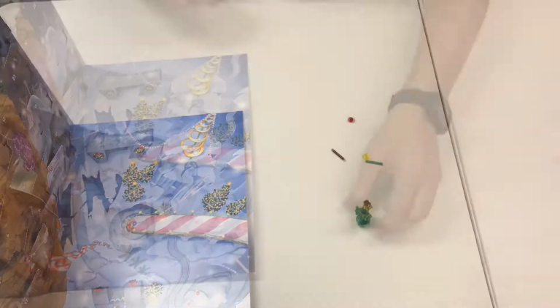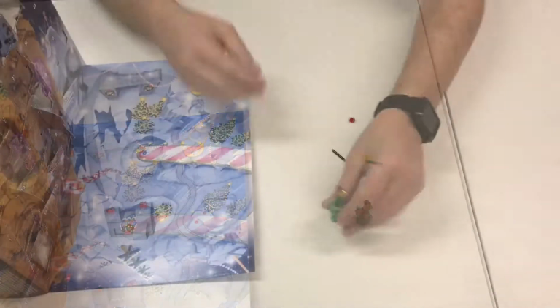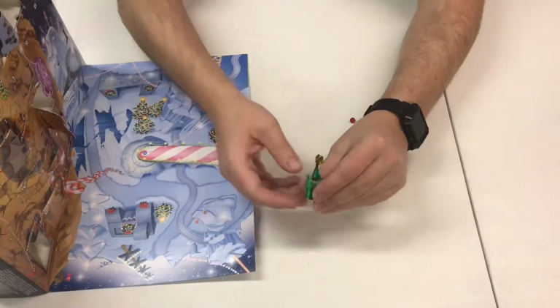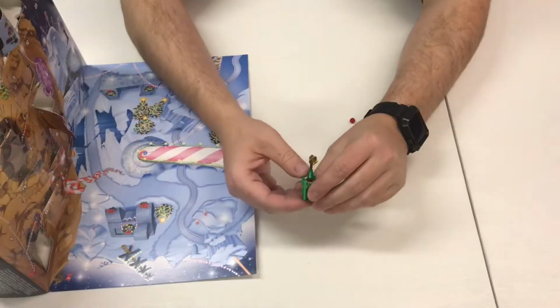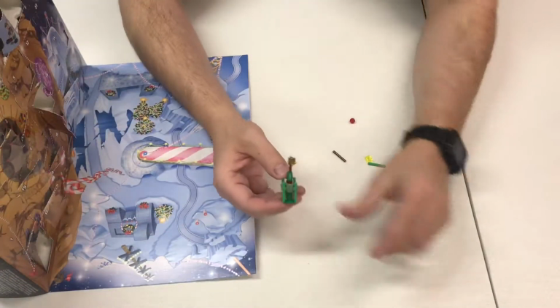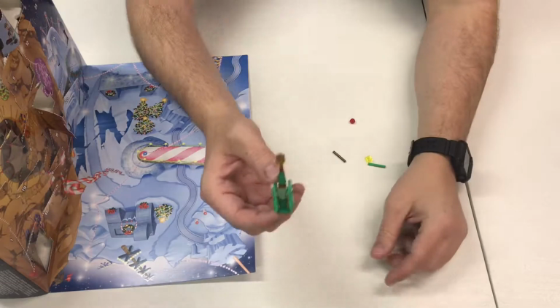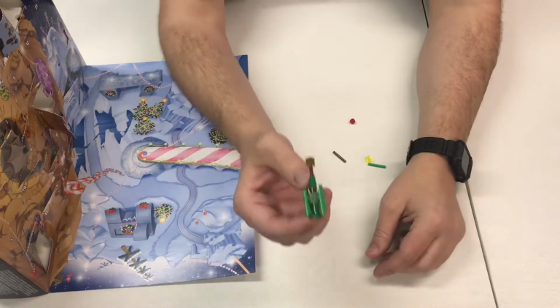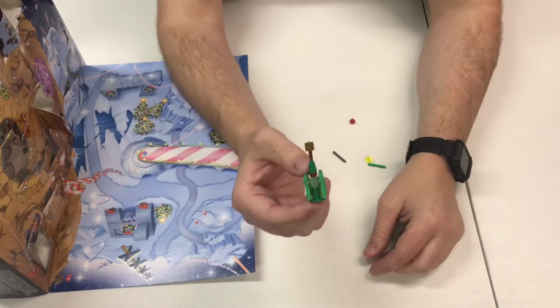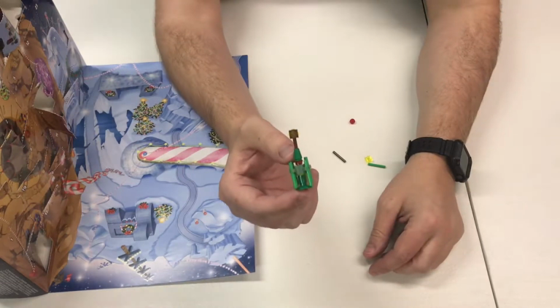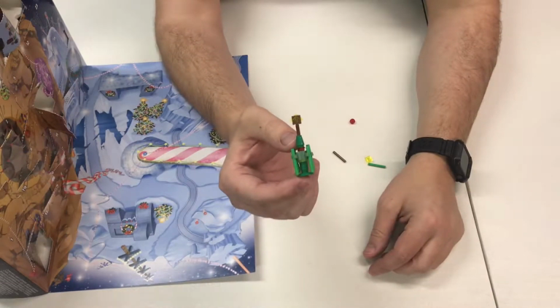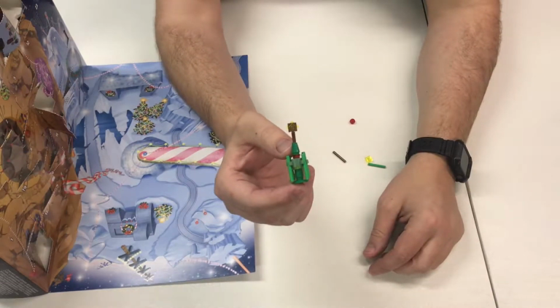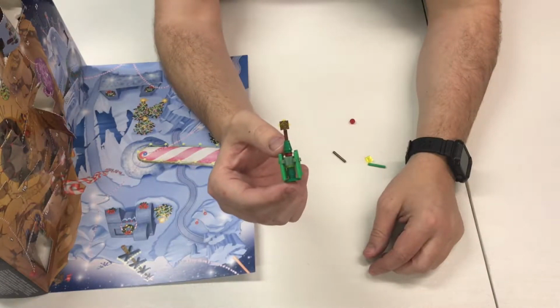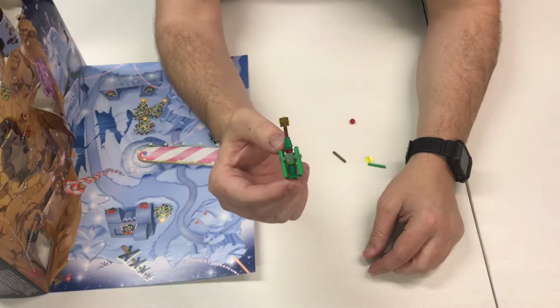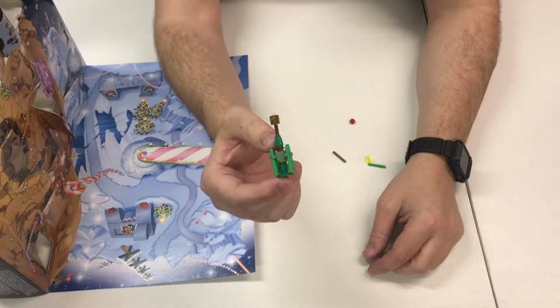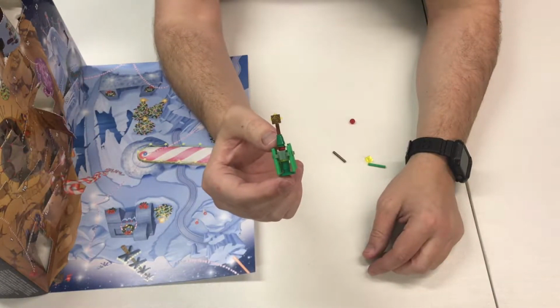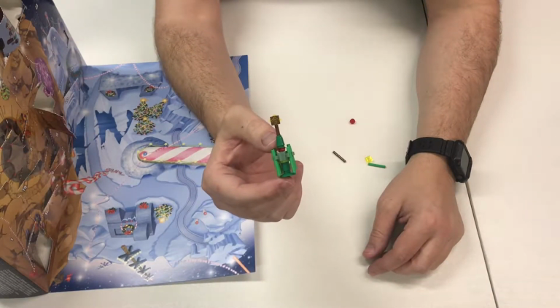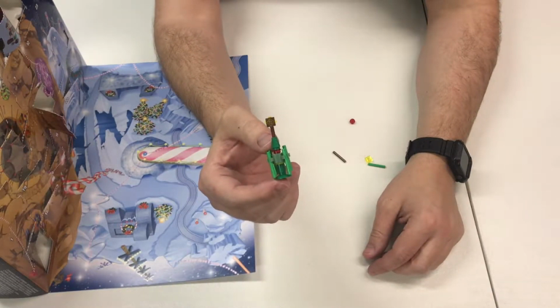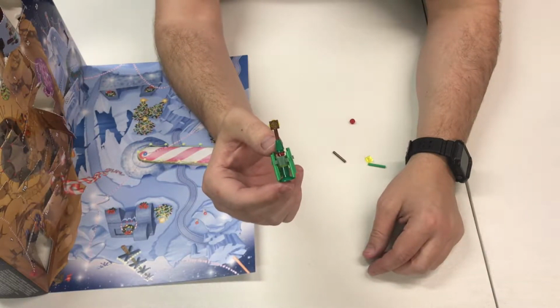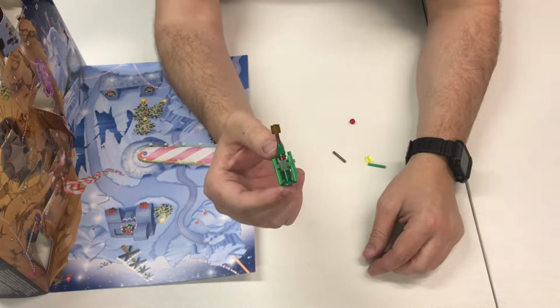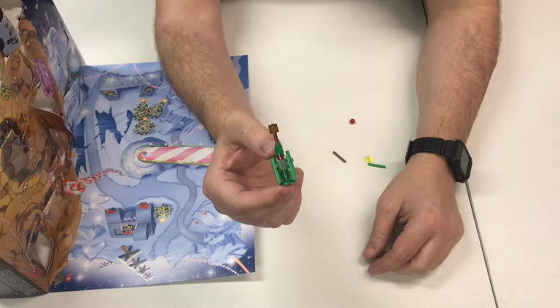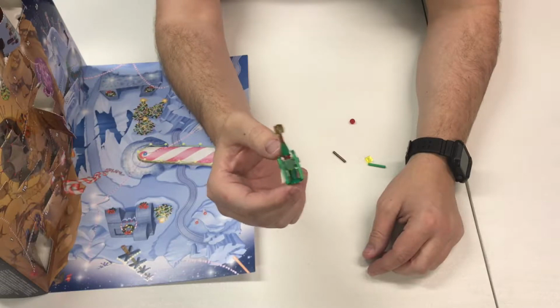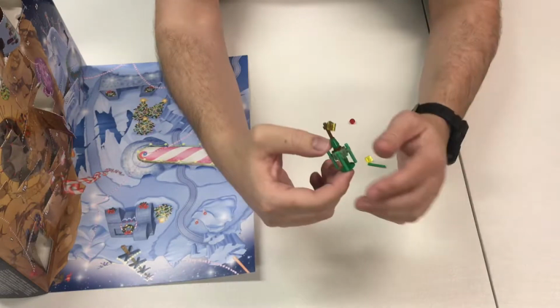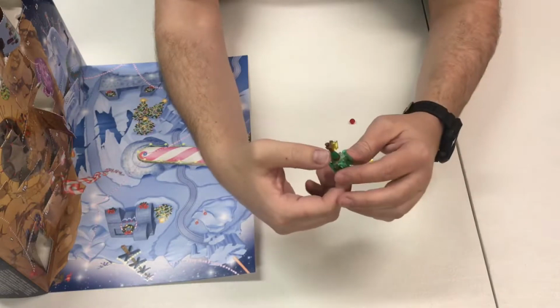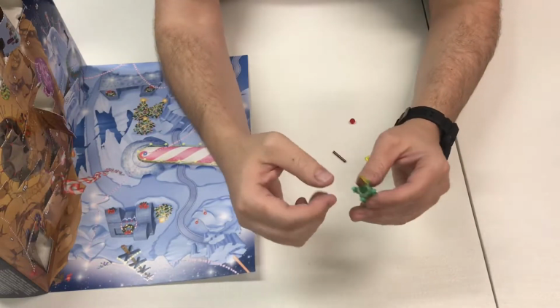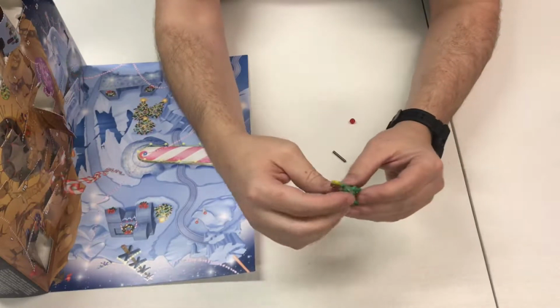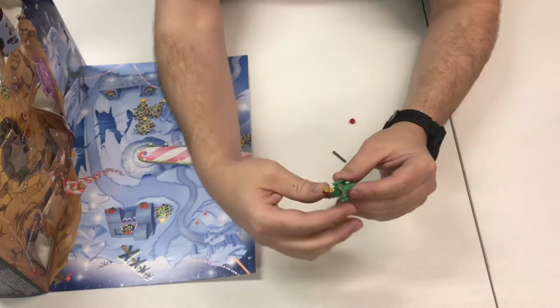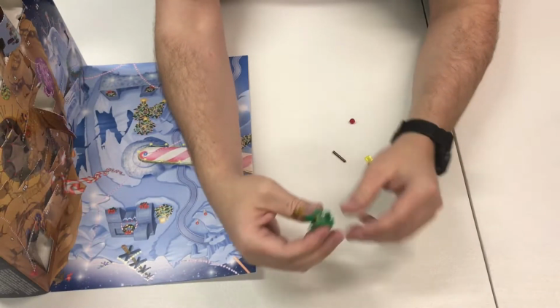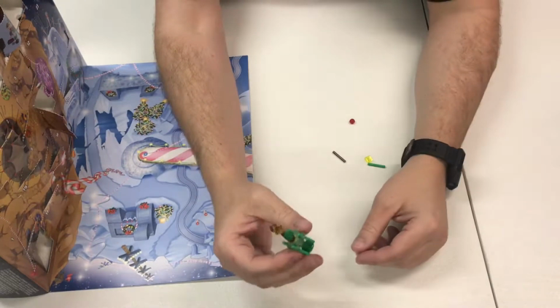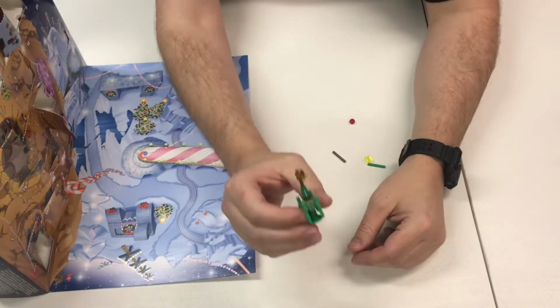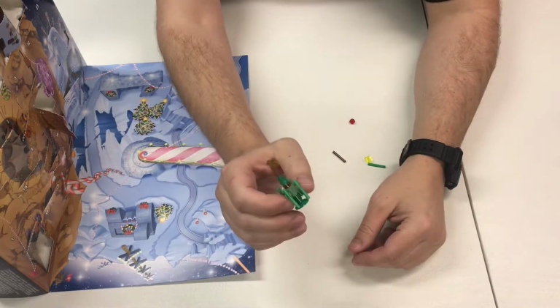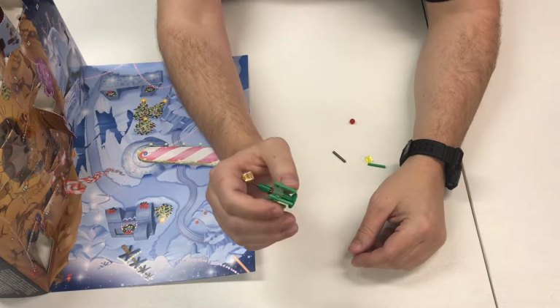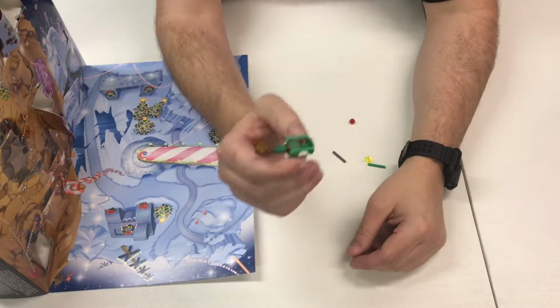Alright, it's all done. I'm not sure why, but whether it's the shades of green or just the shape of the tree, it totally reminds me of one that you would find on the Dagobah system.